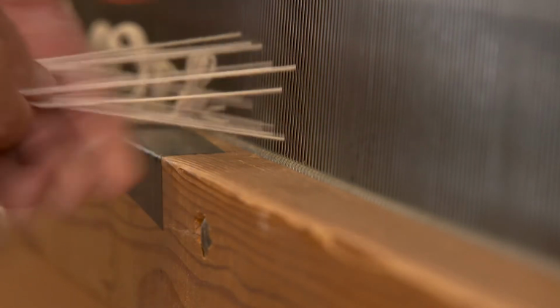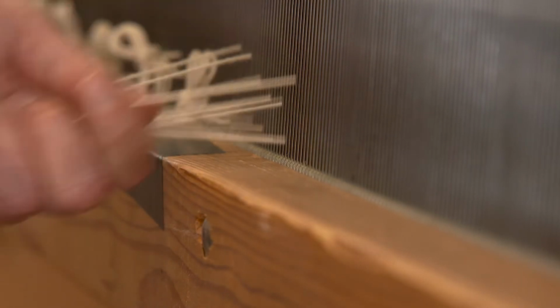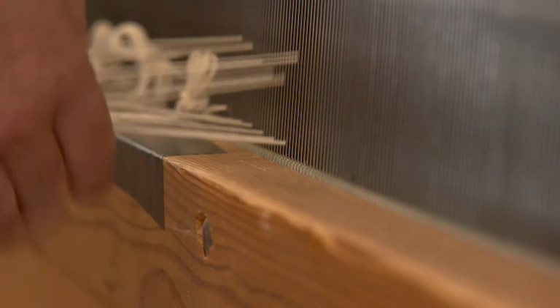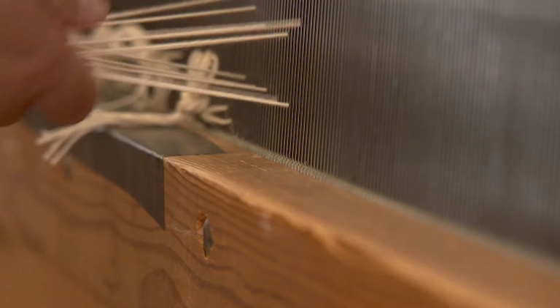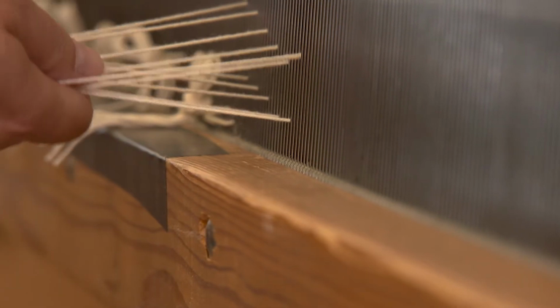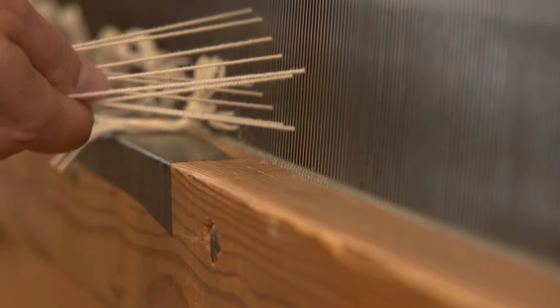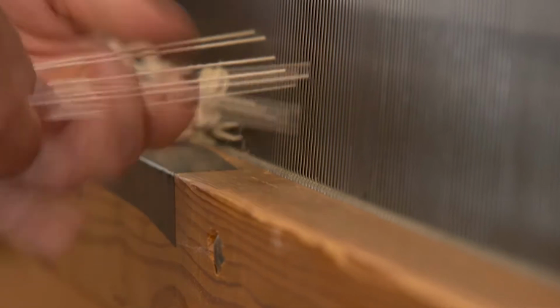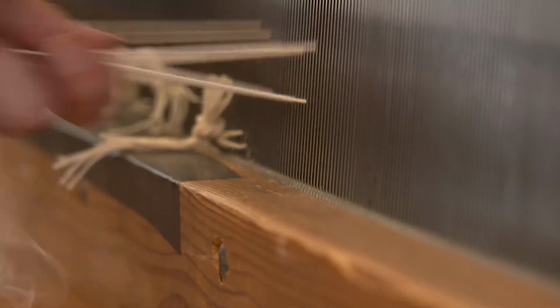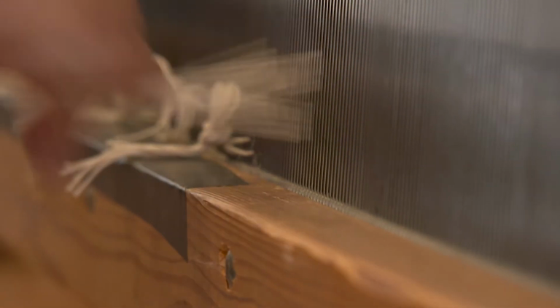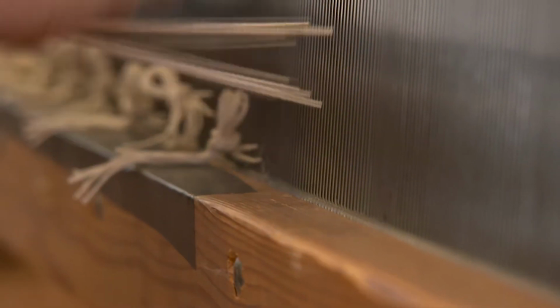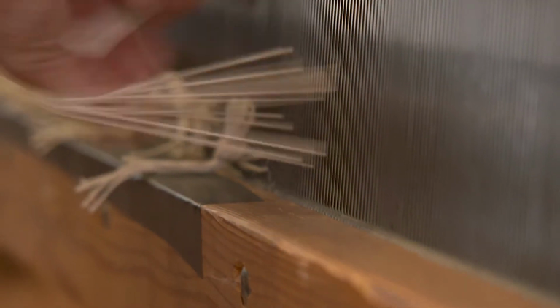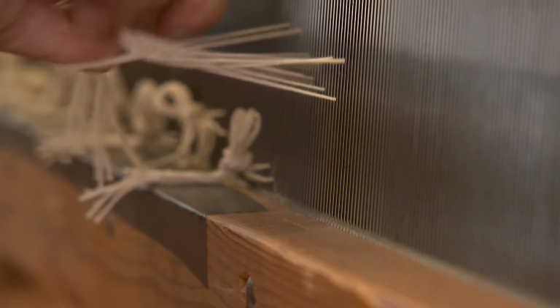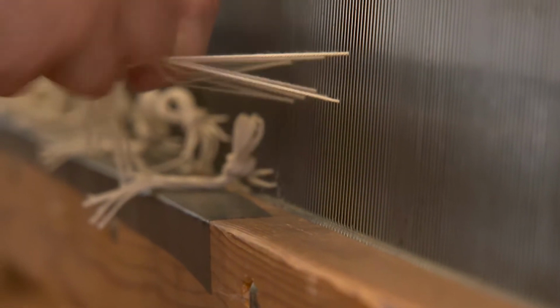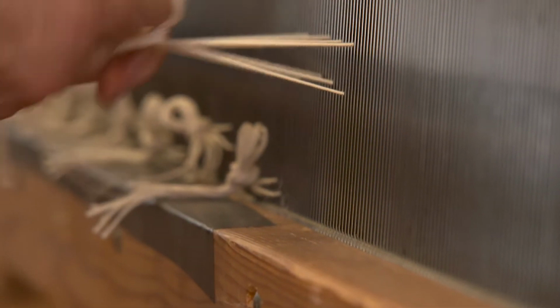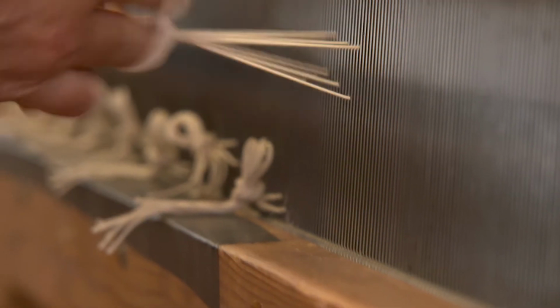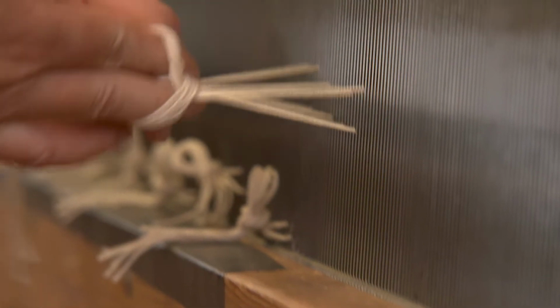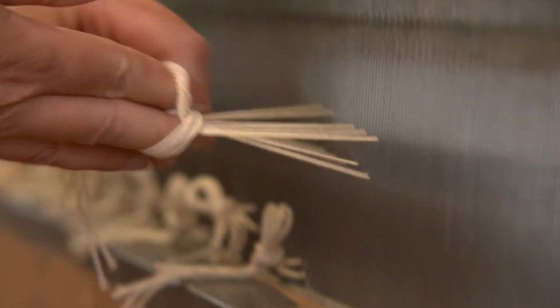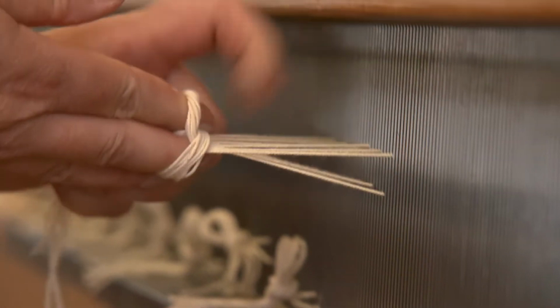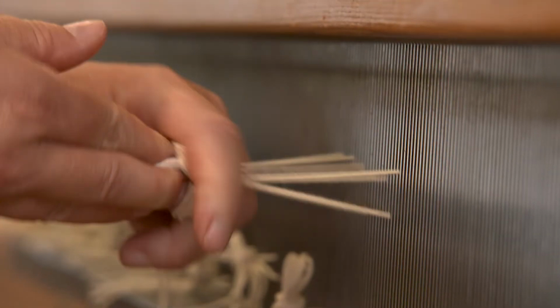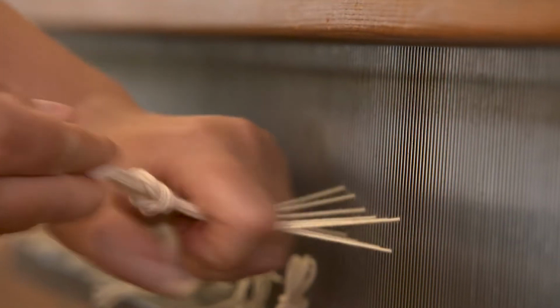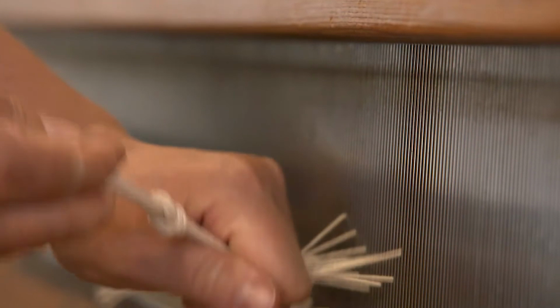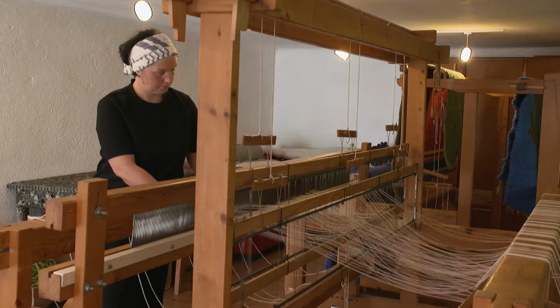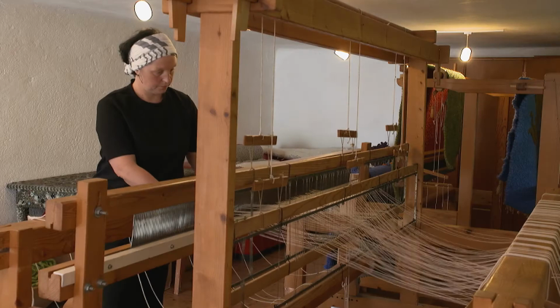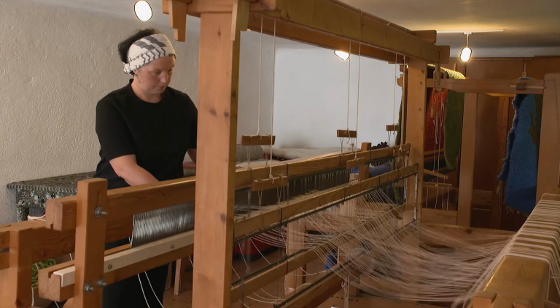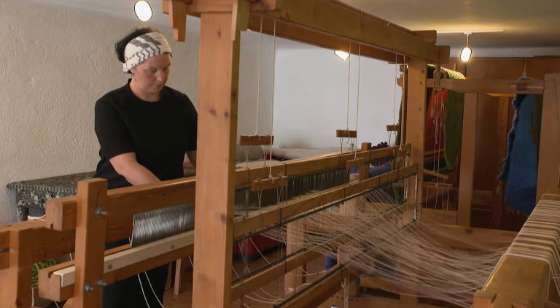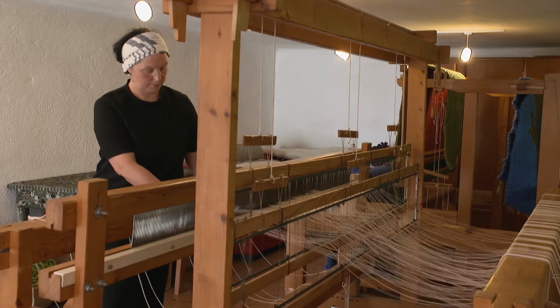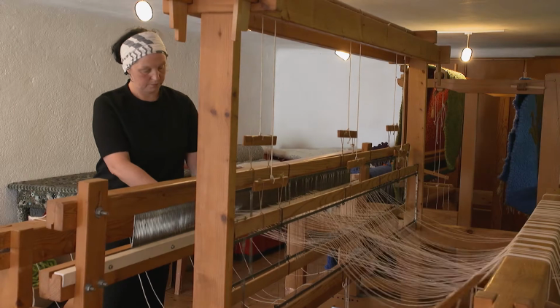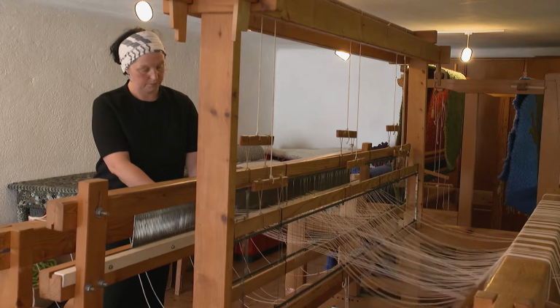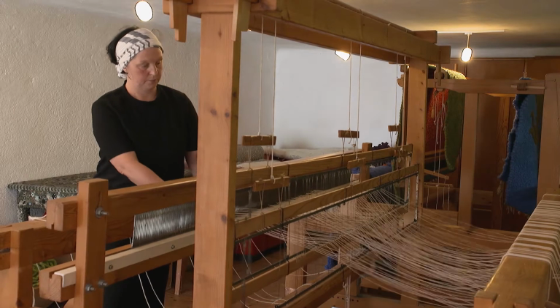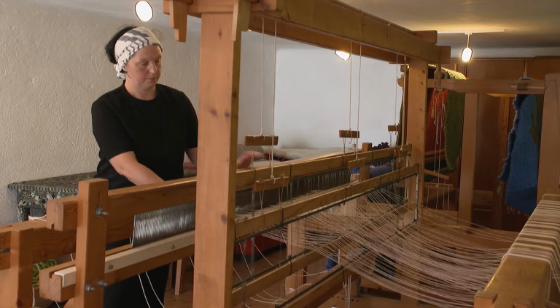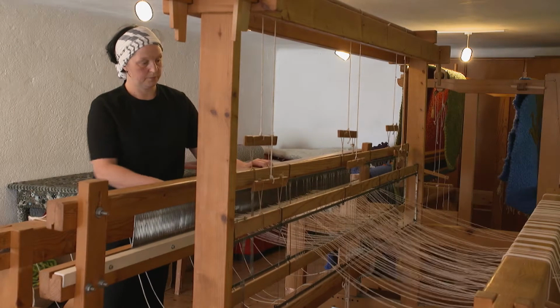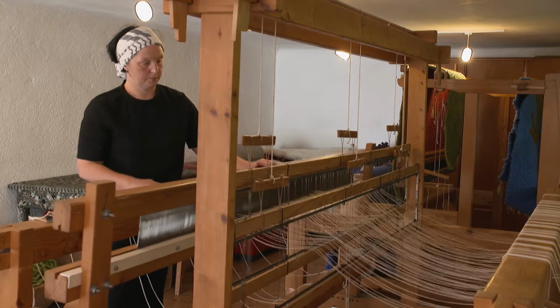An important factor with weaving is the tension of the warp. Tension is created by the mounting, which connects the warping mill with the cloth roll.